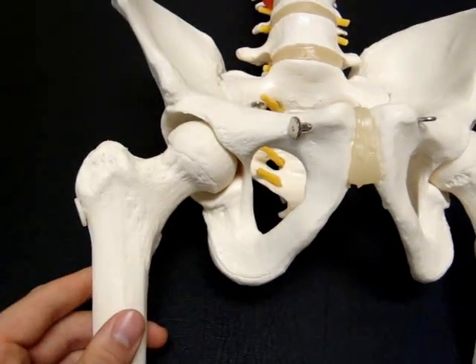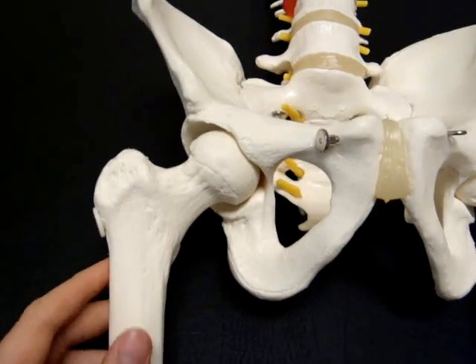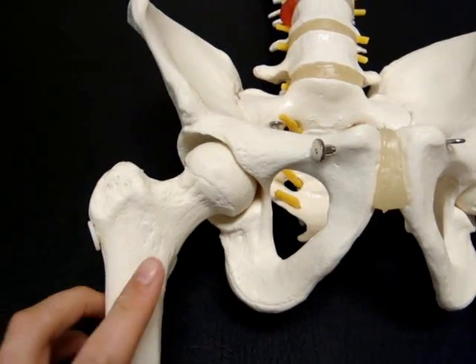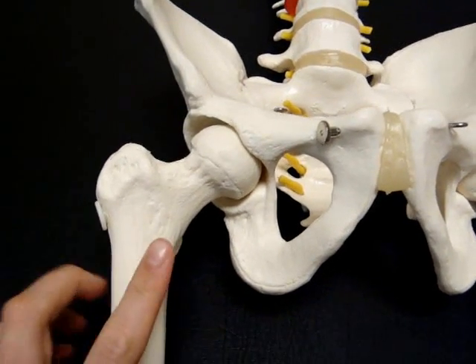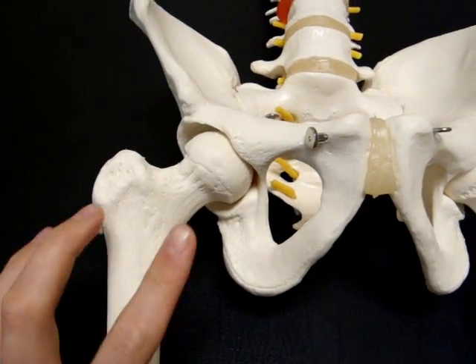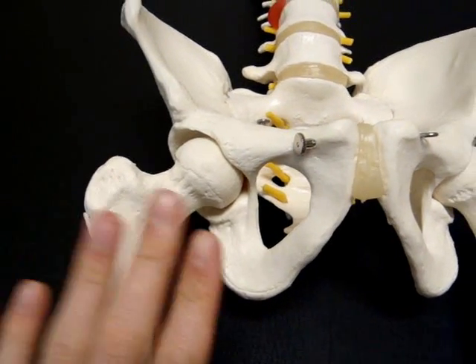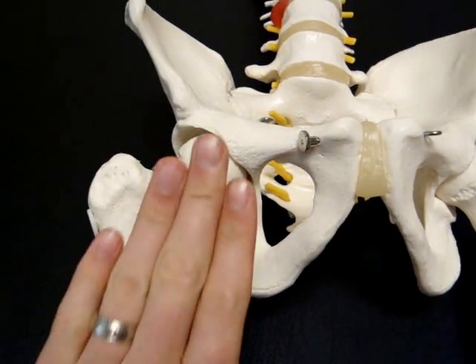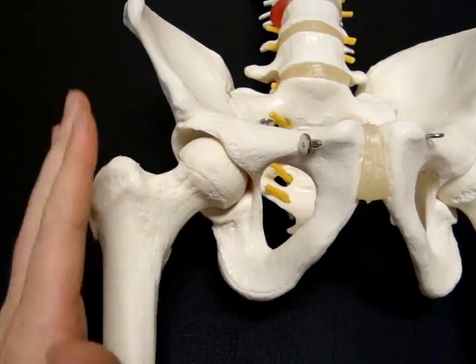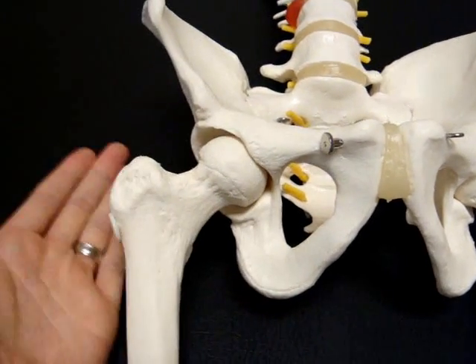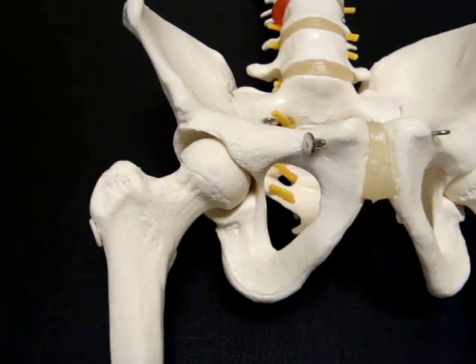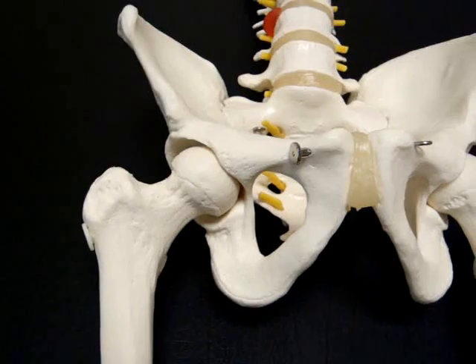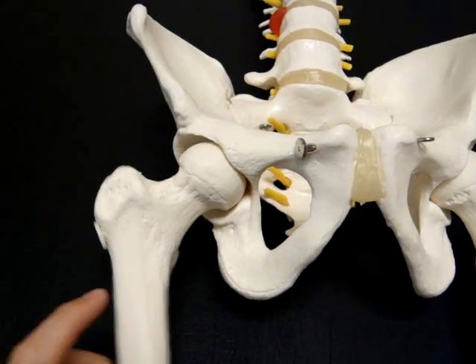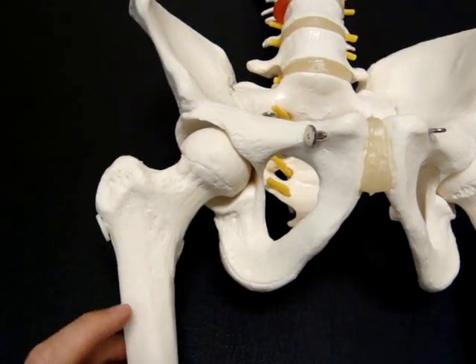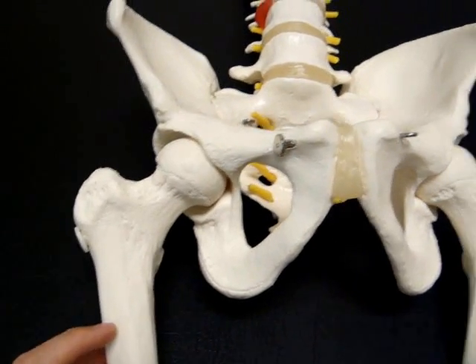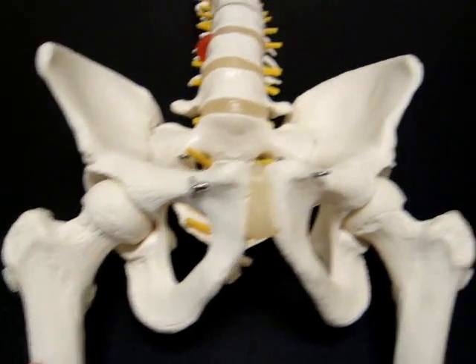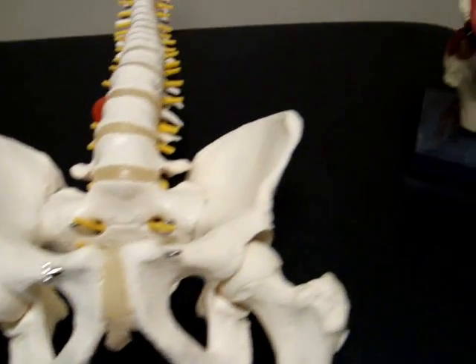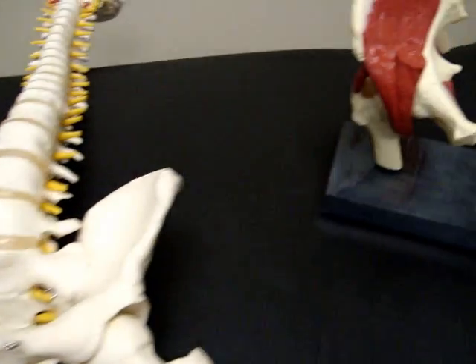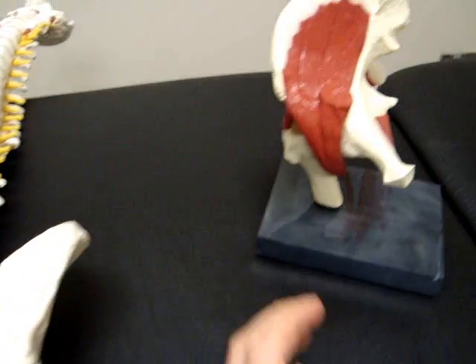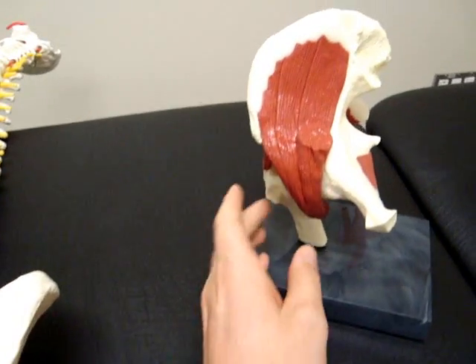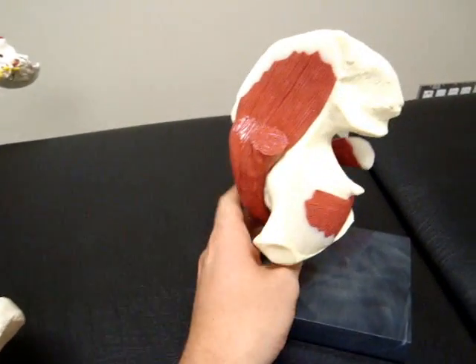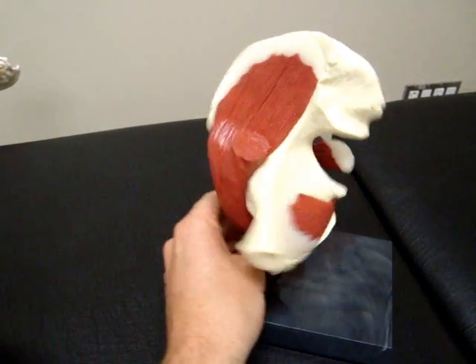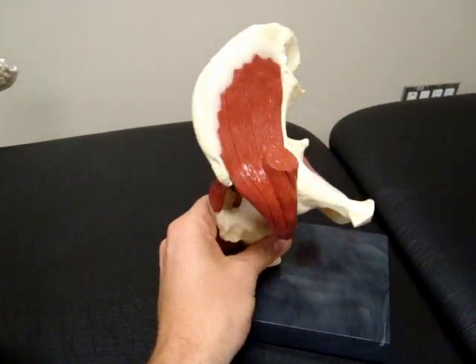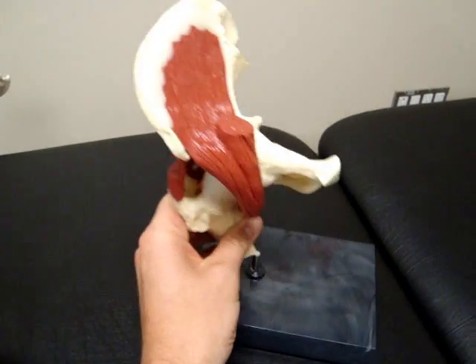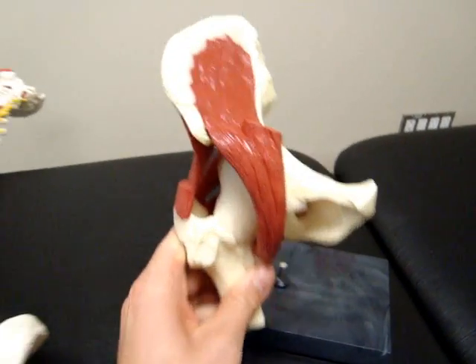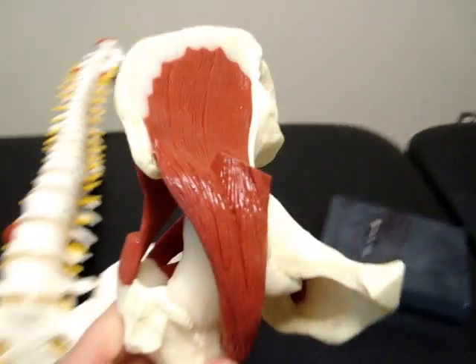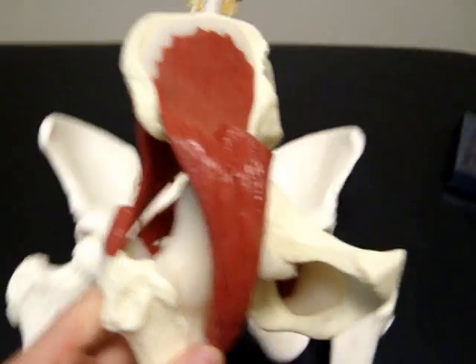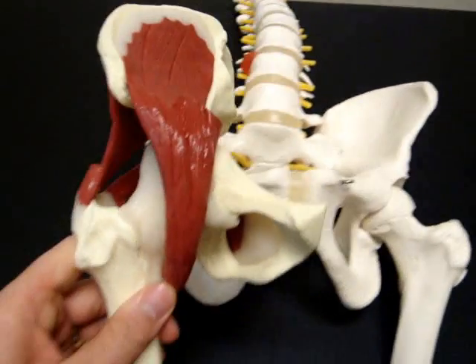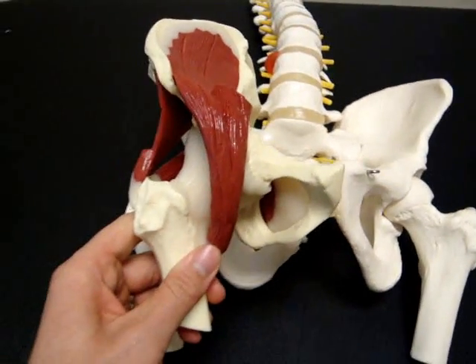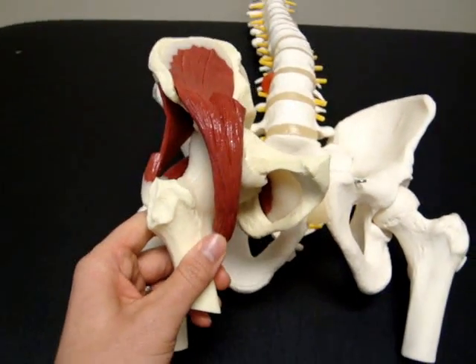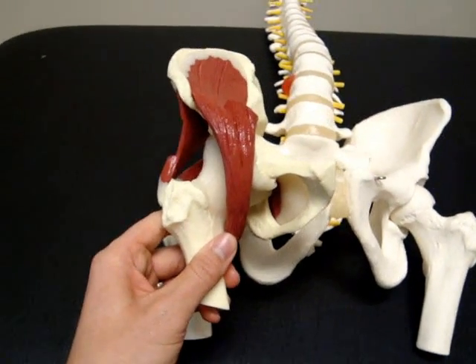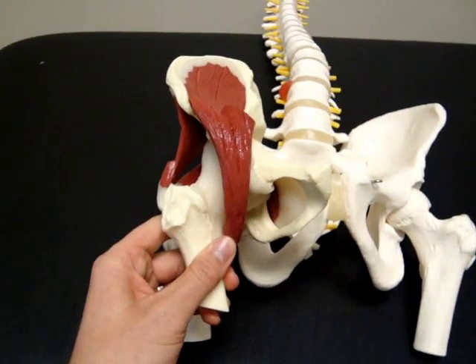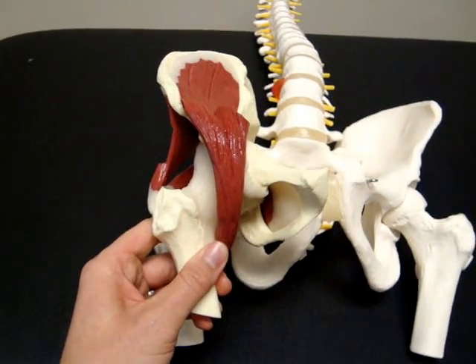Now muscularly there are a lot of muscles that sit on the front side and back of this. That's better shown by this model over here. This is a hip as it sits into half a pelvis.